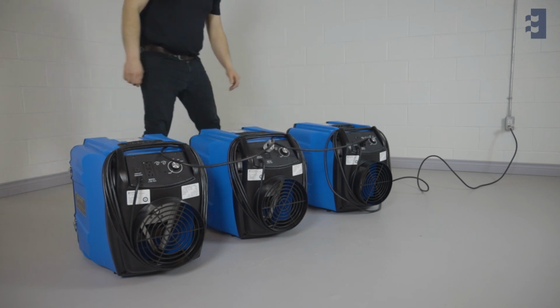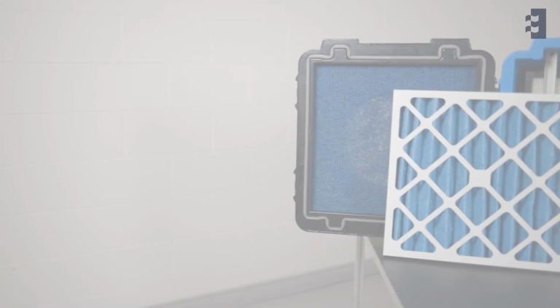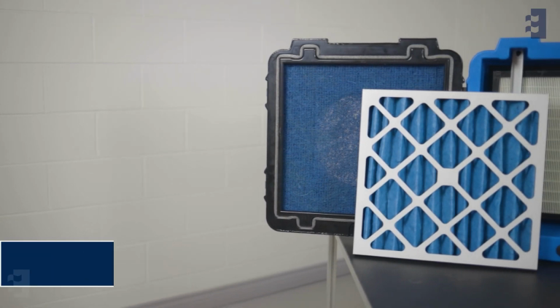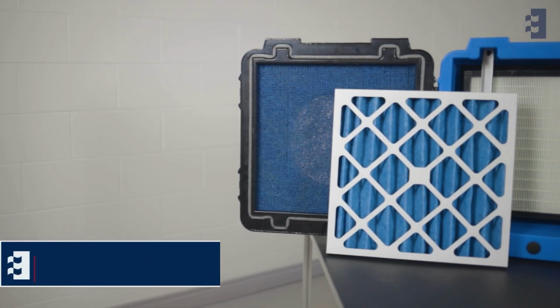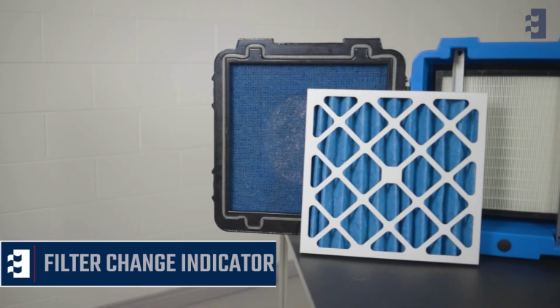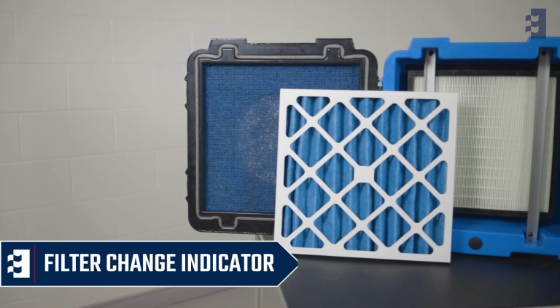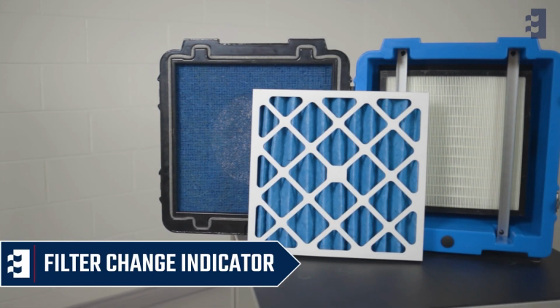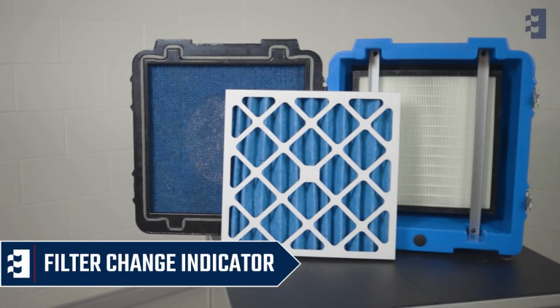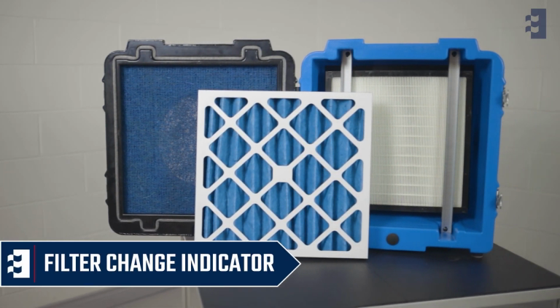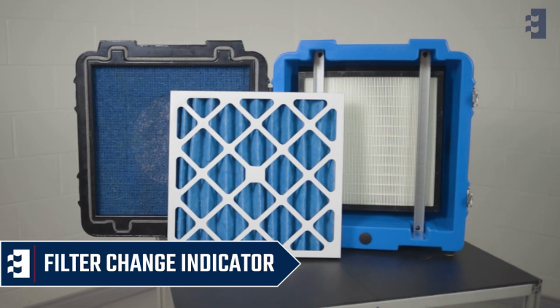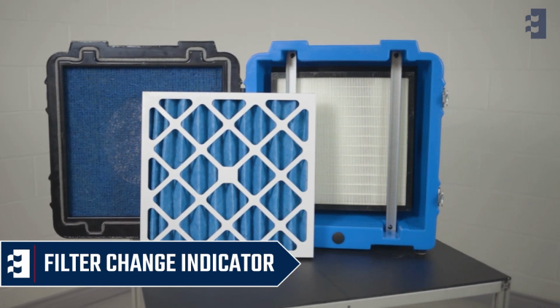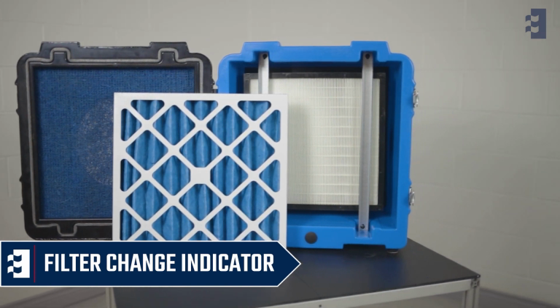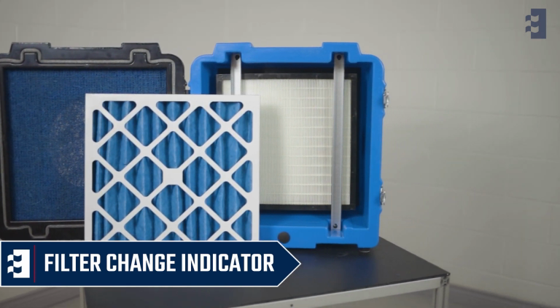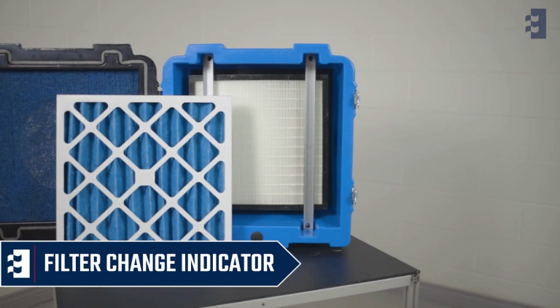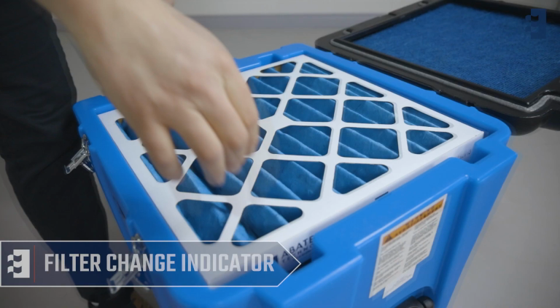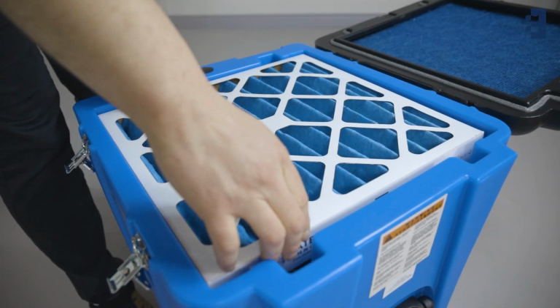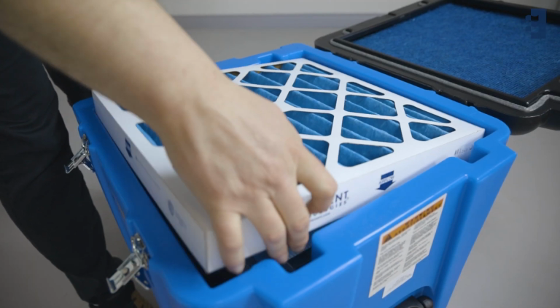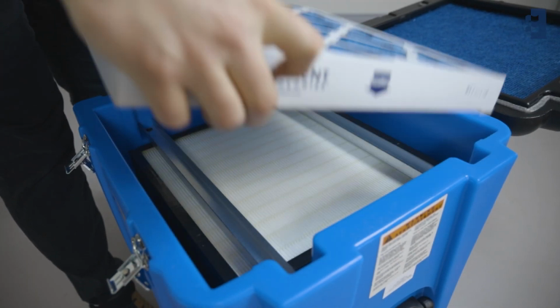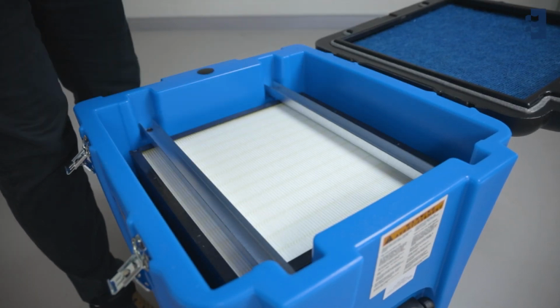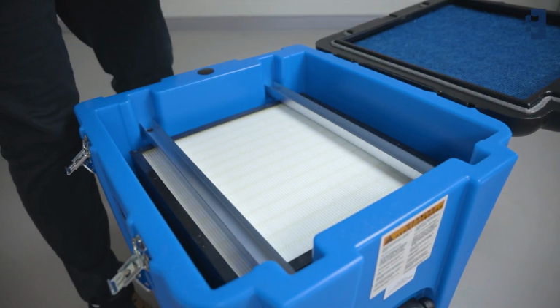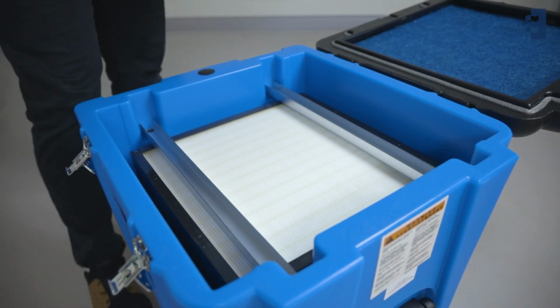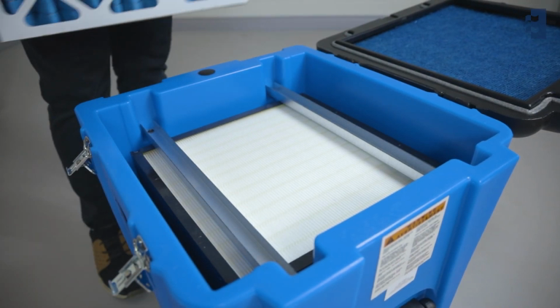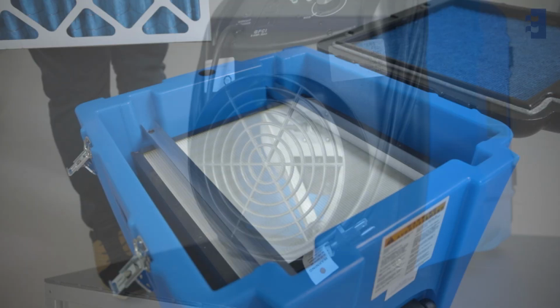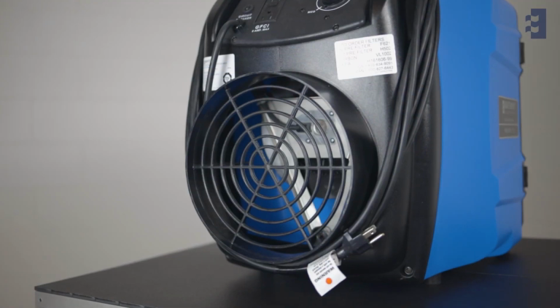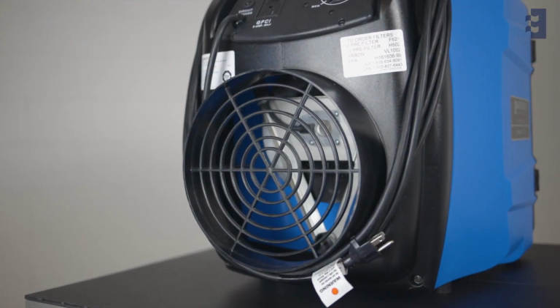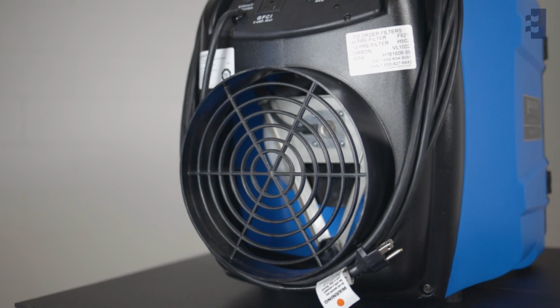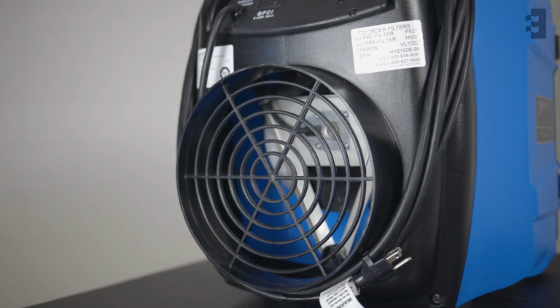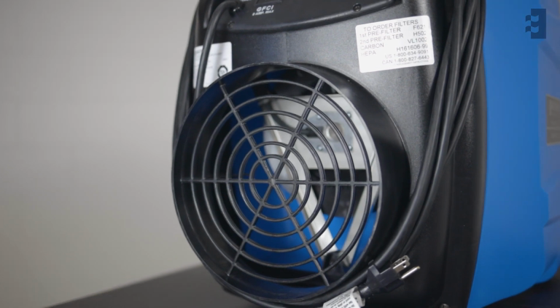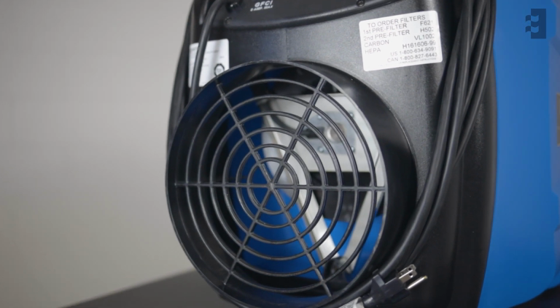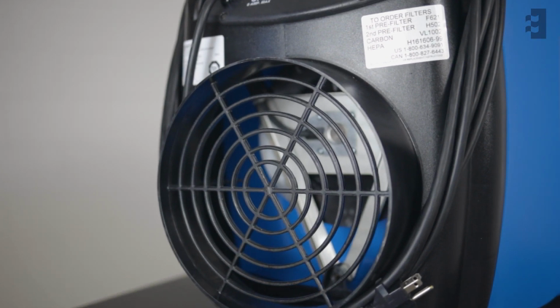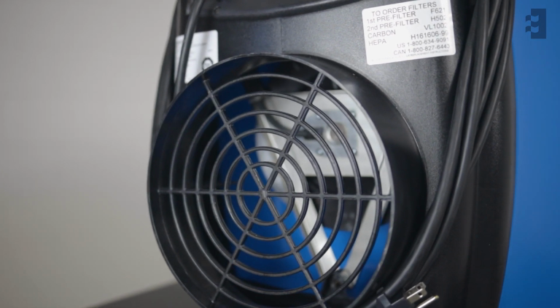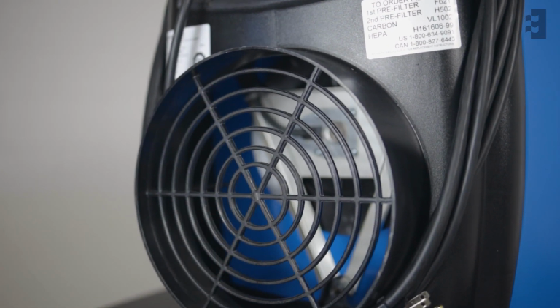Please note that the machine should always run with its three filters intact. Removing any filter from the unit can cause motor burnout and a loss of warranty coverage.